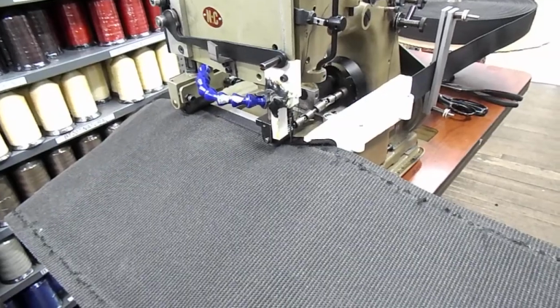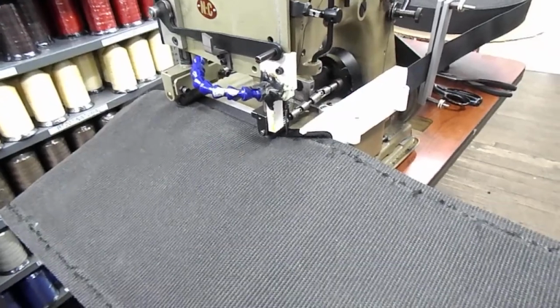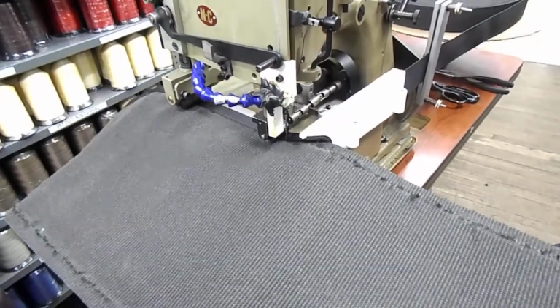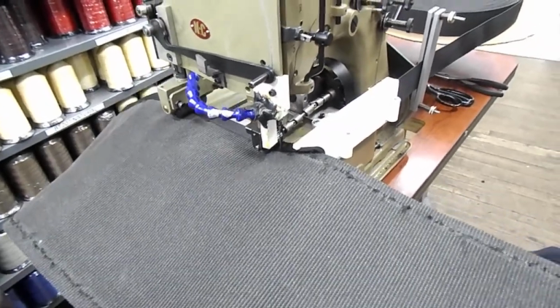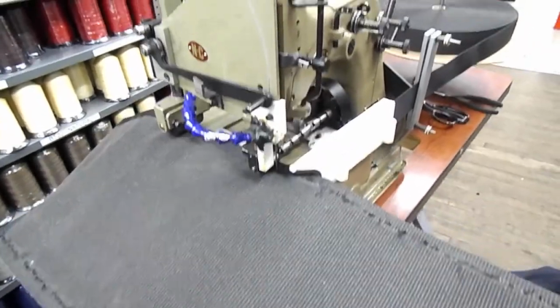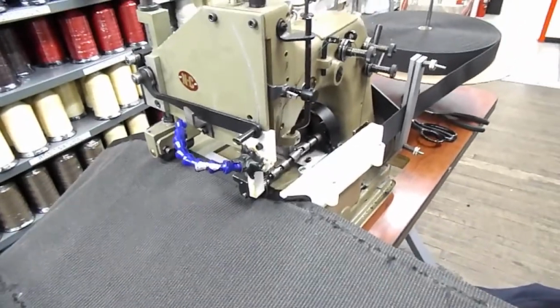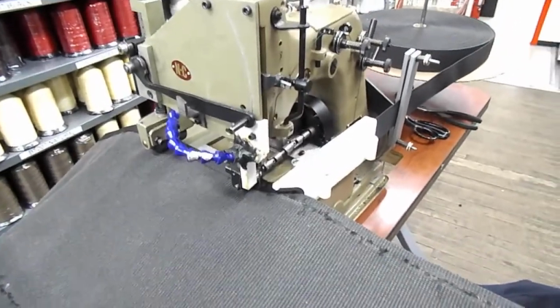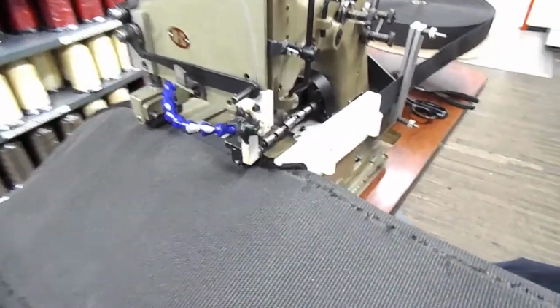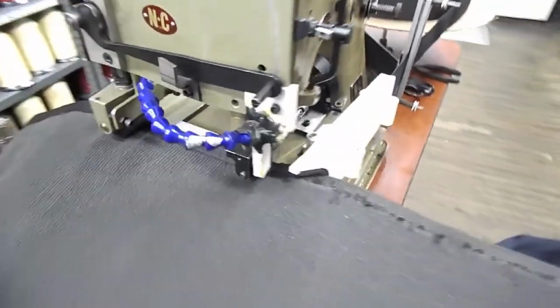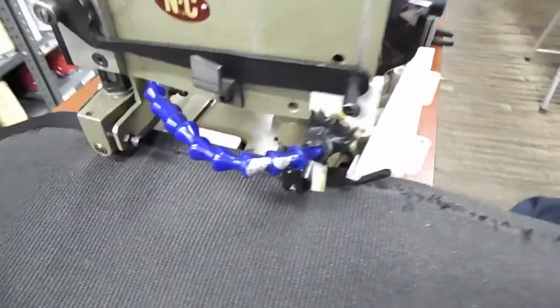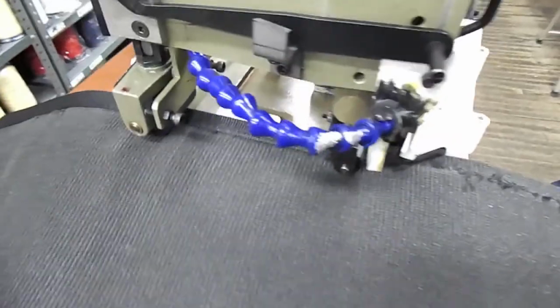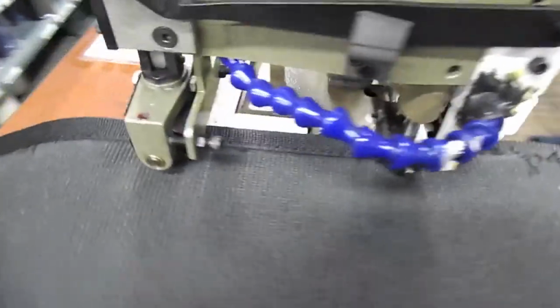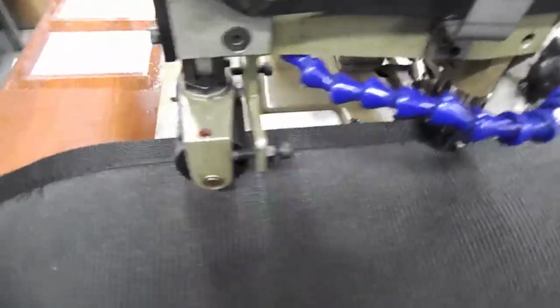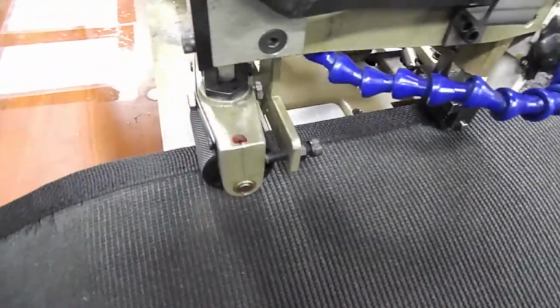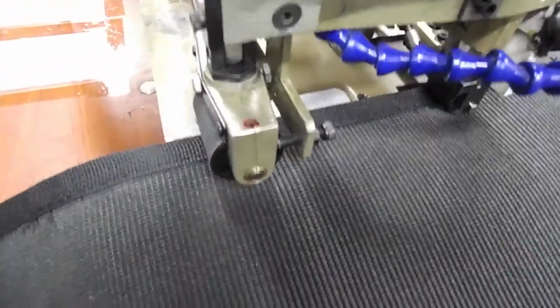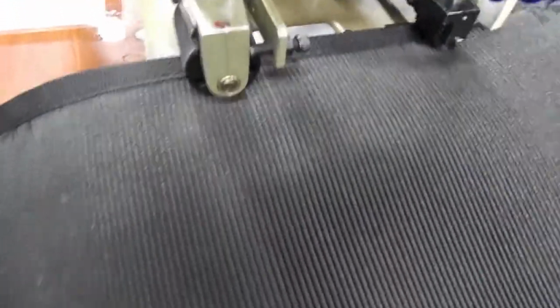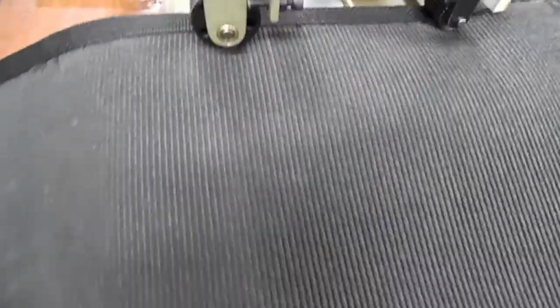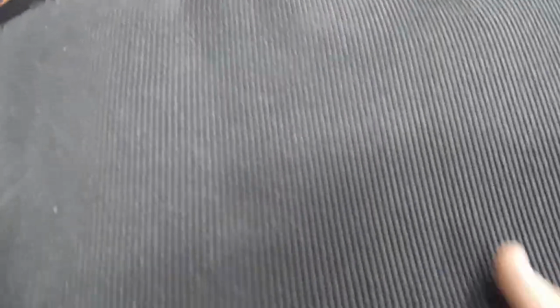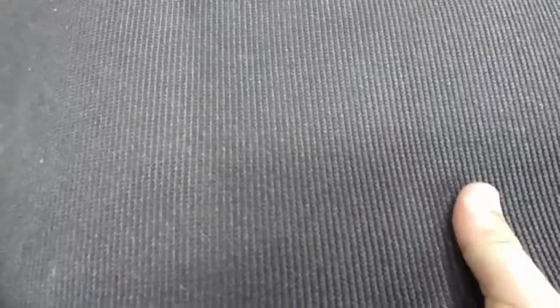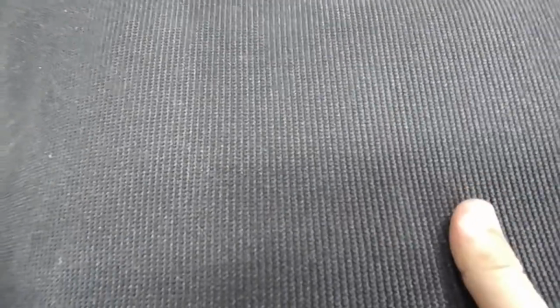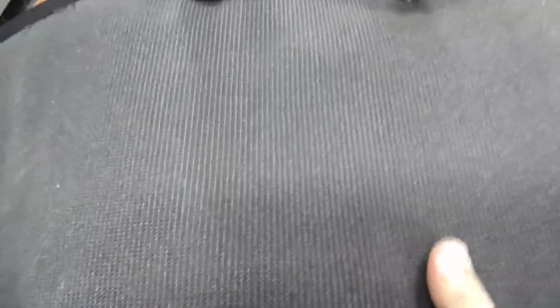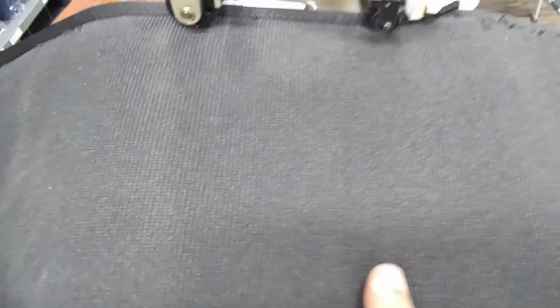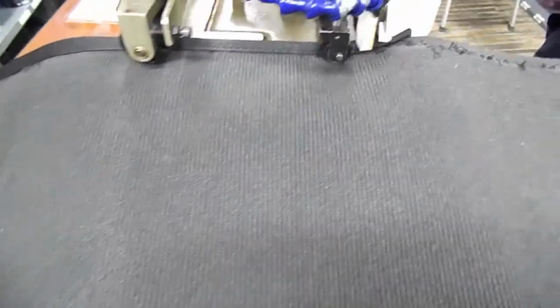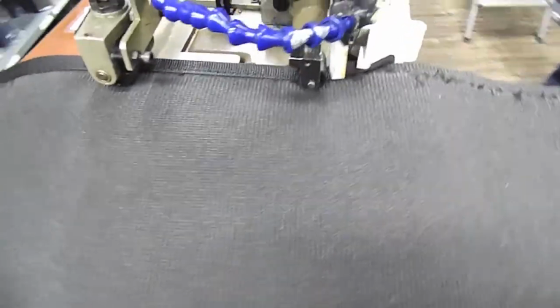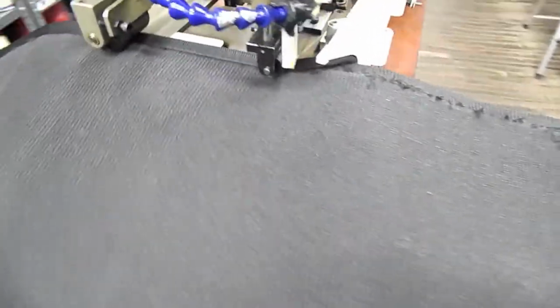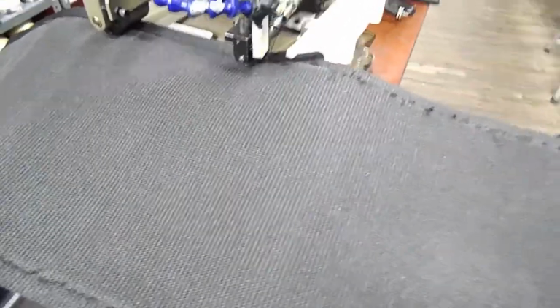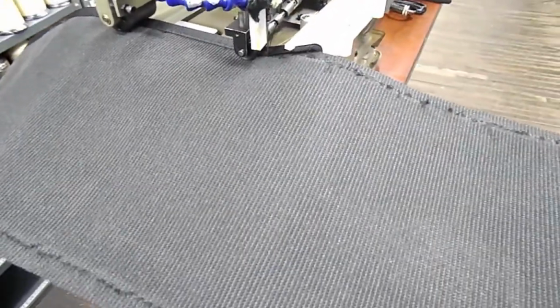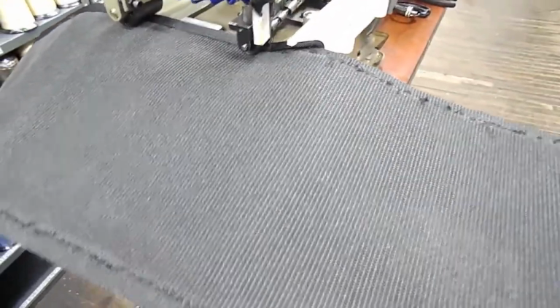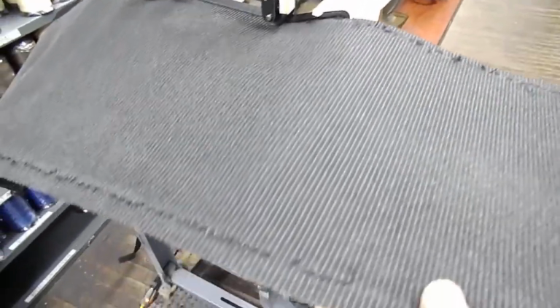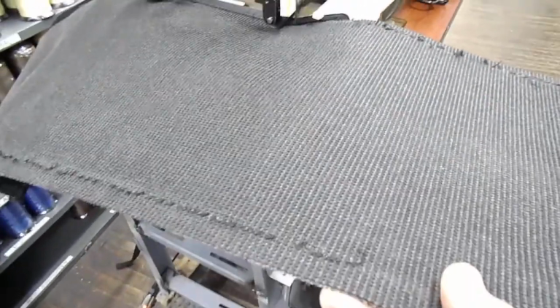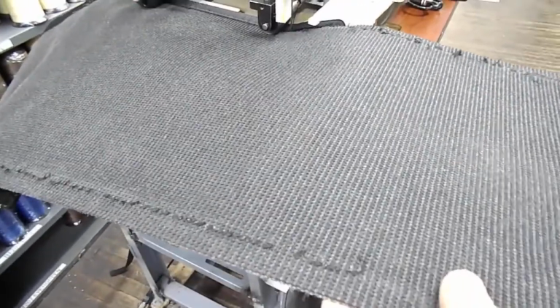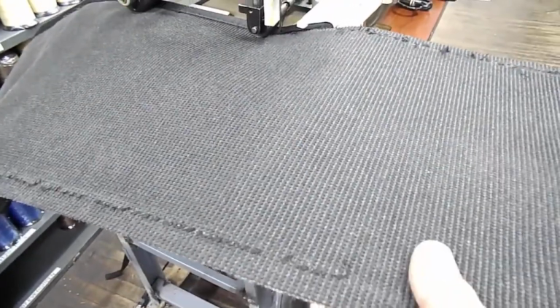This machine we prepared for Power Blanket about five or six years ago — if you guys remember, we posted a video on it. It is for trains, I believe for Amtrak. It has electrical wiring running through it, and it's just some of the hardest material we've ever put a binding tape on.